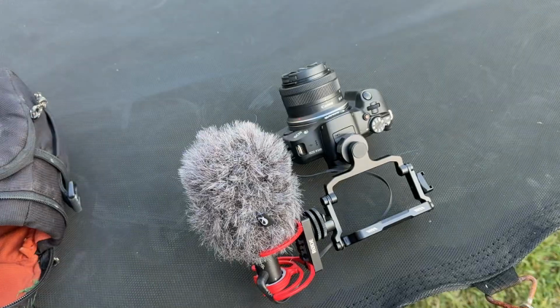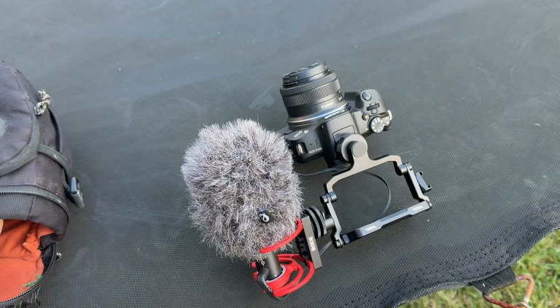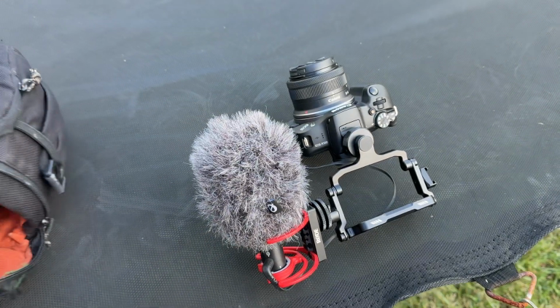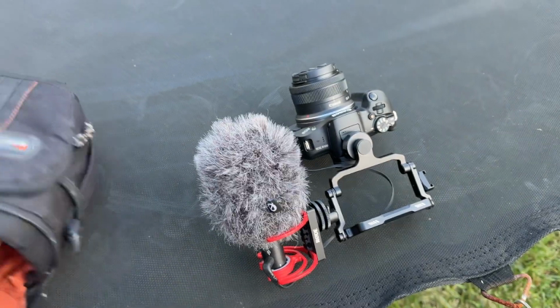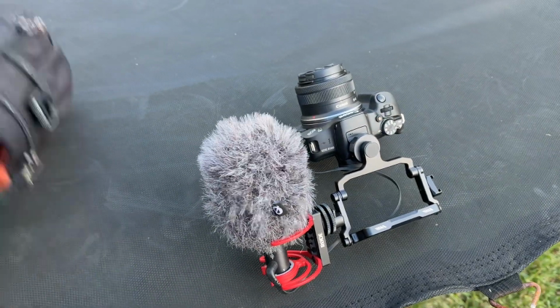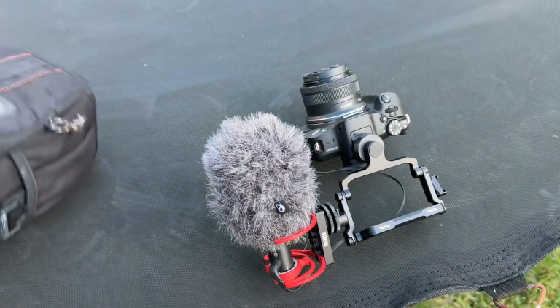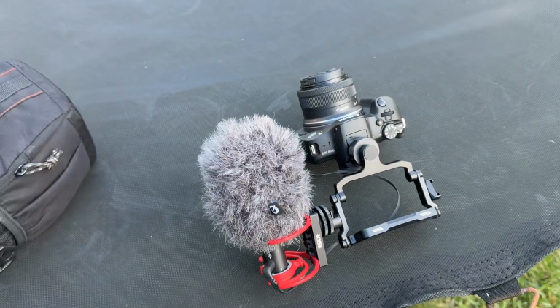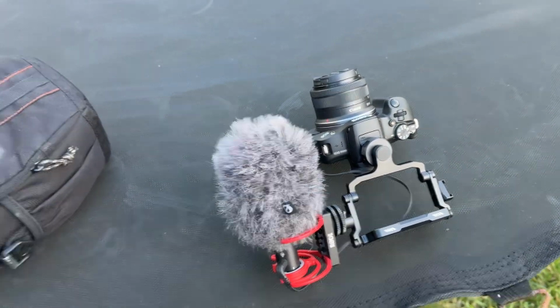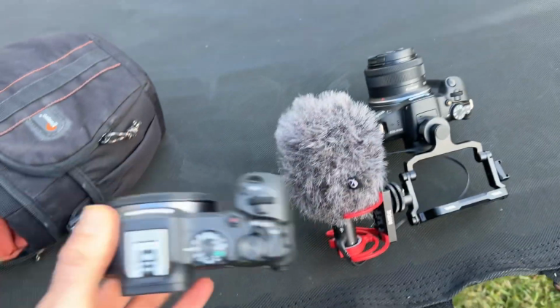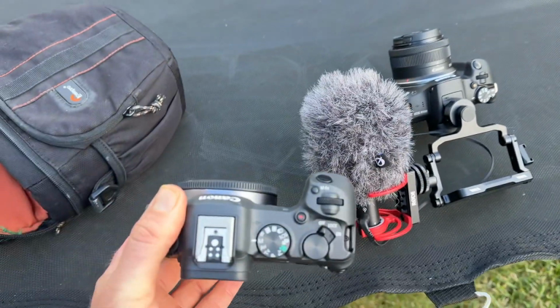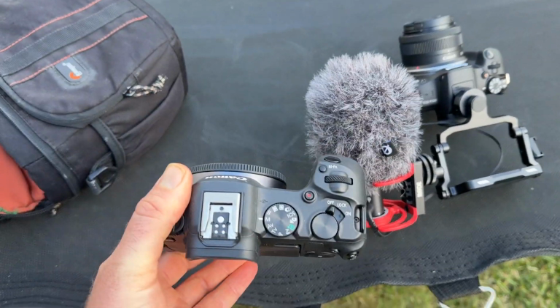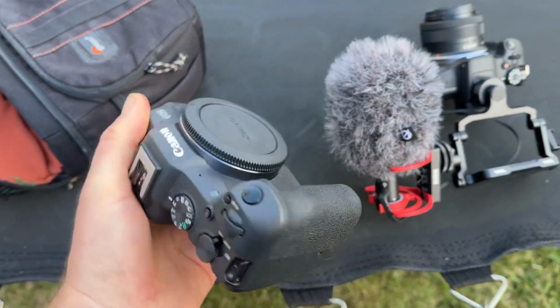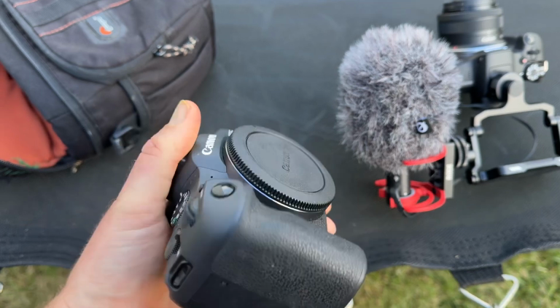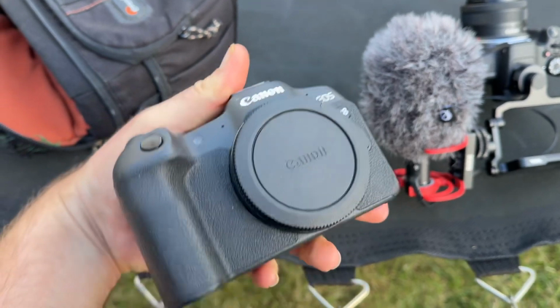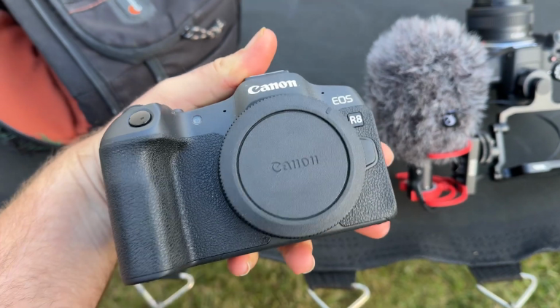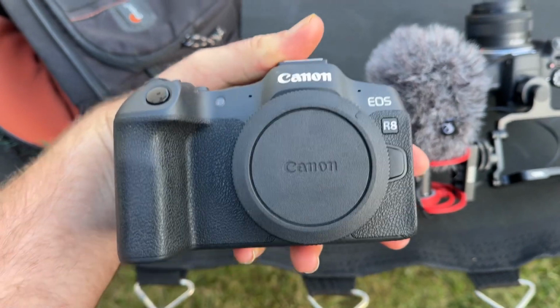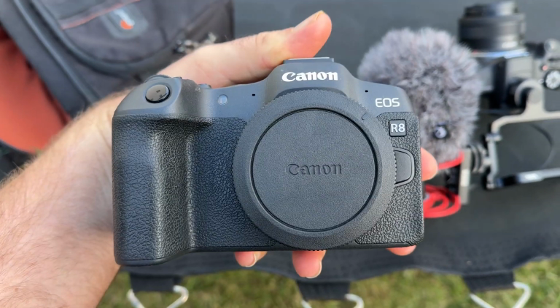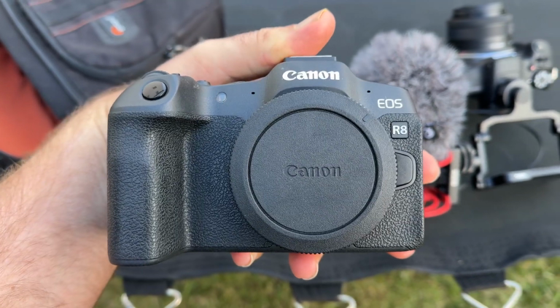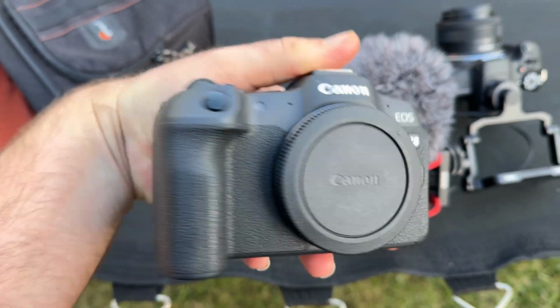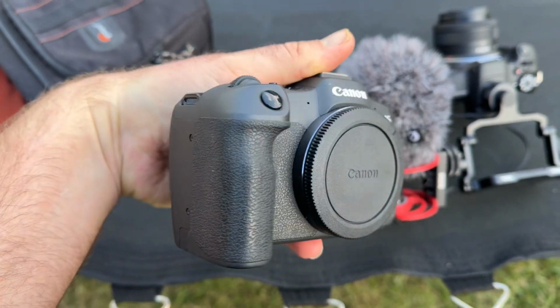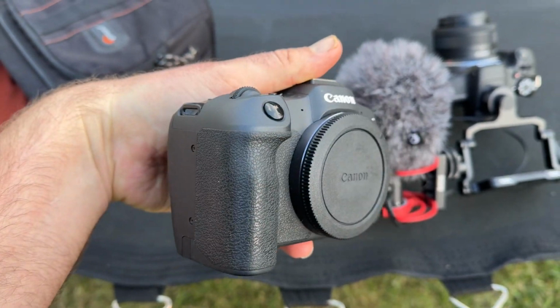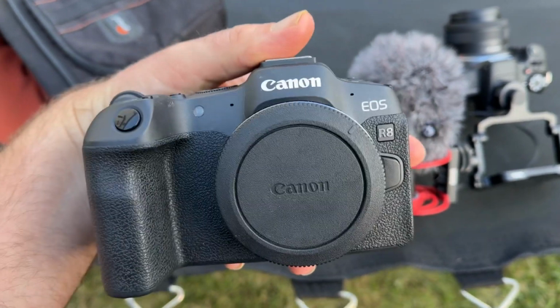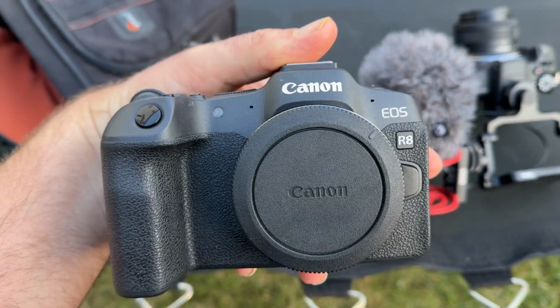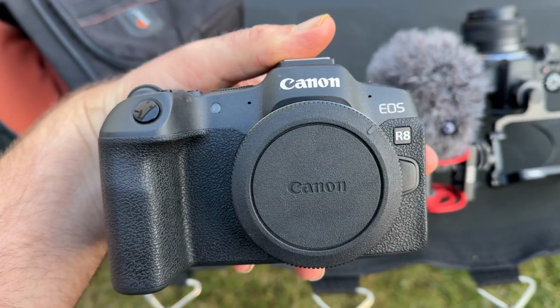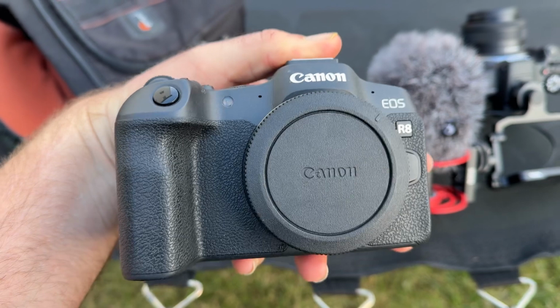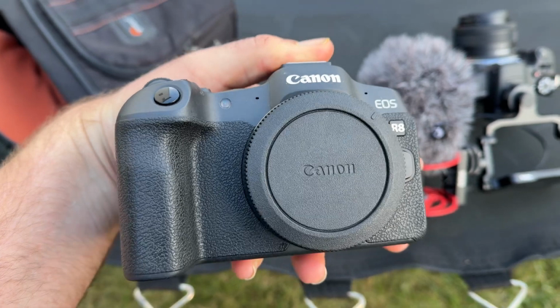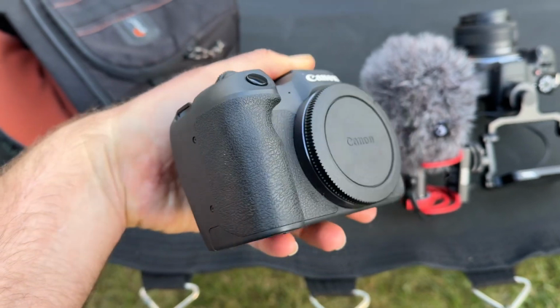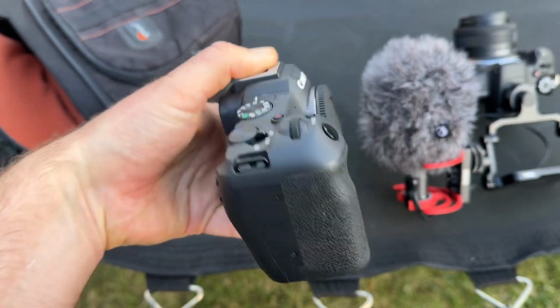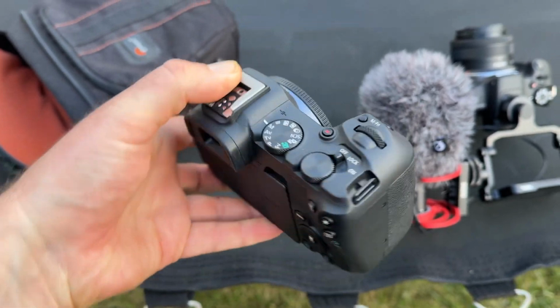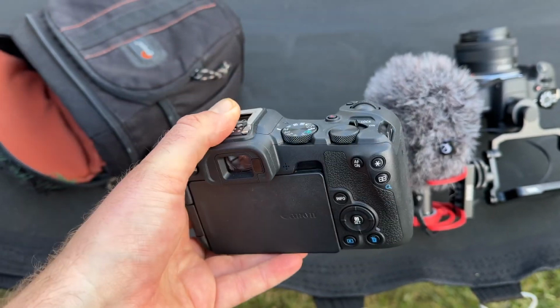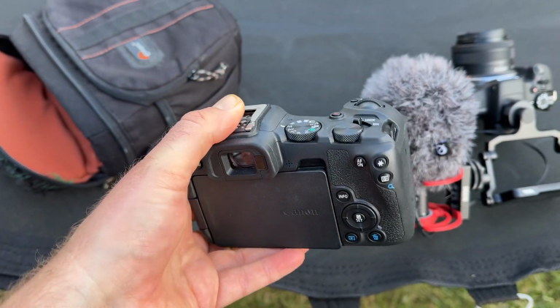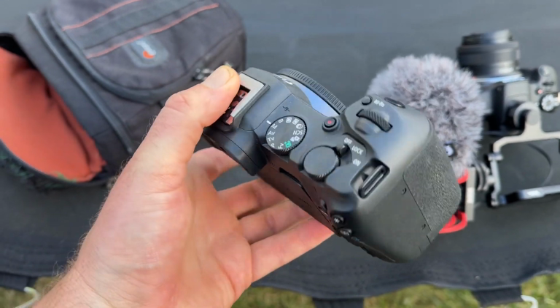What's up guys, so today I'm going to be comparing the R100 to the Canon EOS R8. The R8 has been my main camera for both my YouTube channels for a while. I've been doing a lot of videos on it.